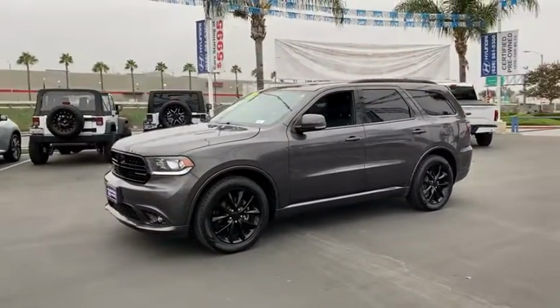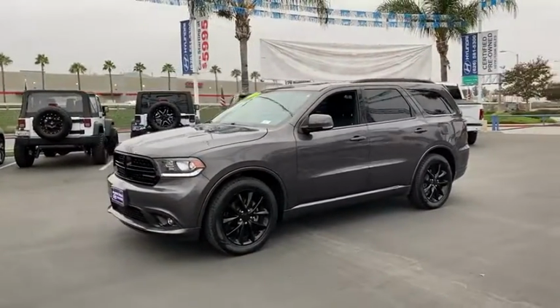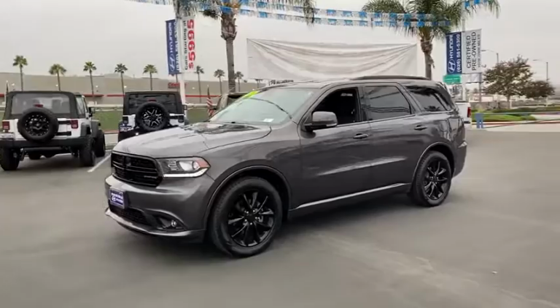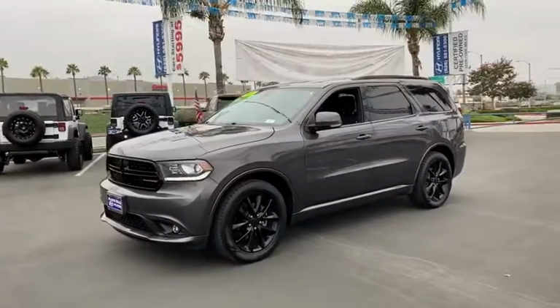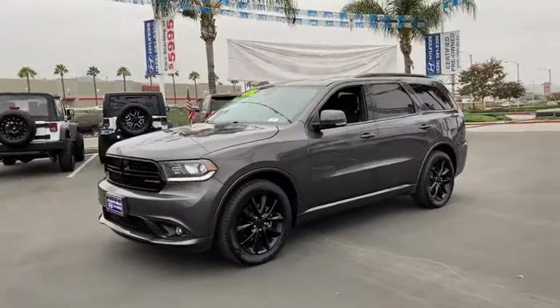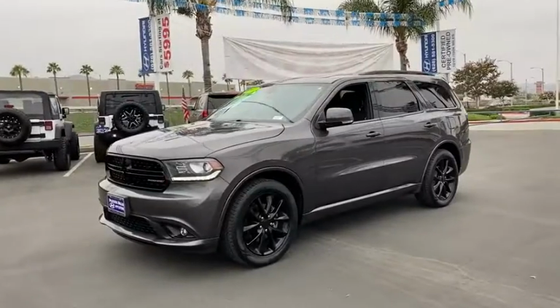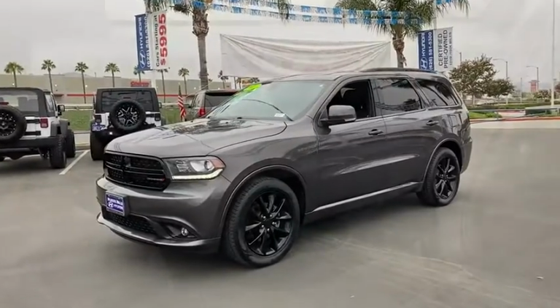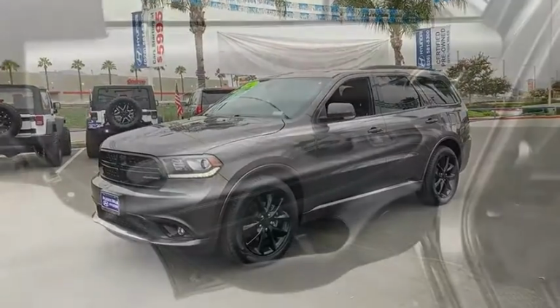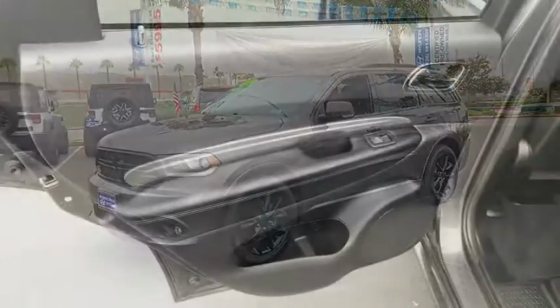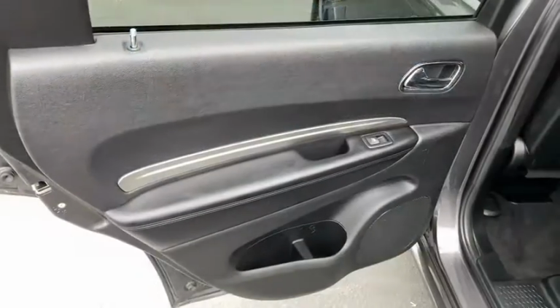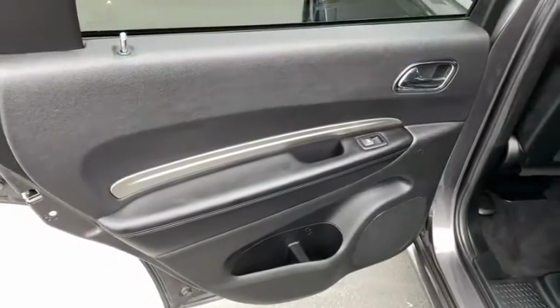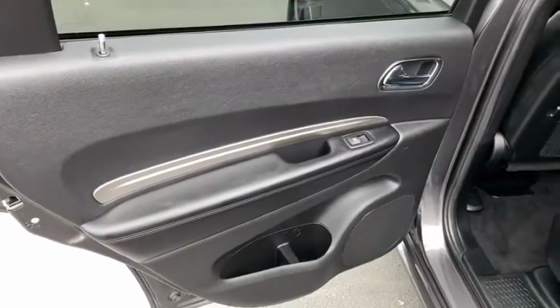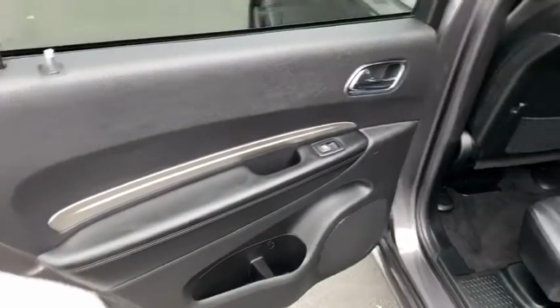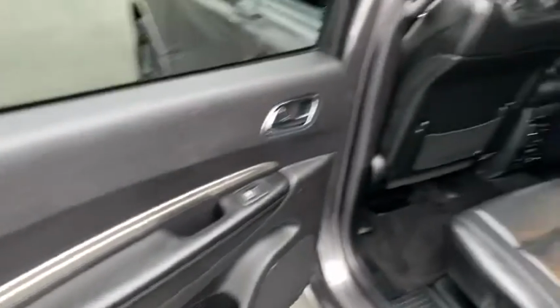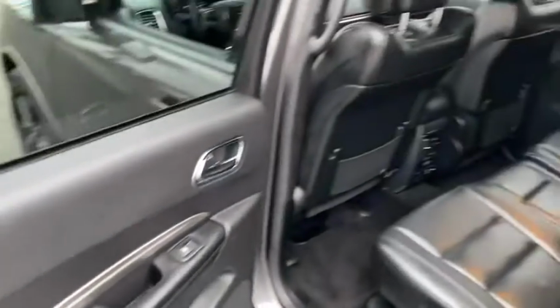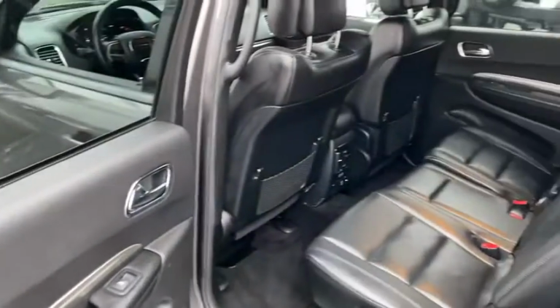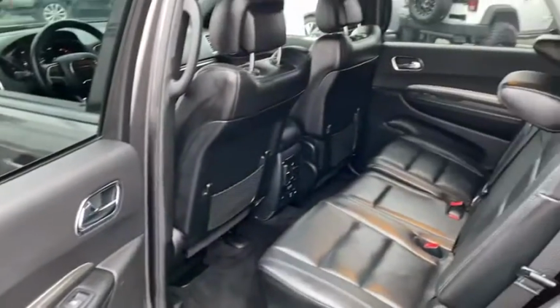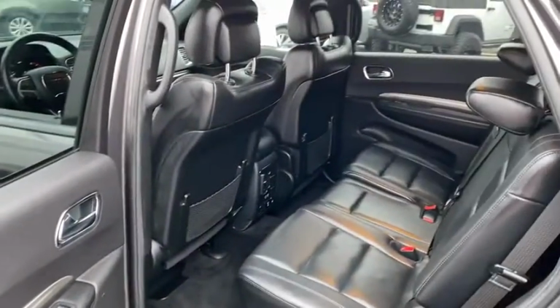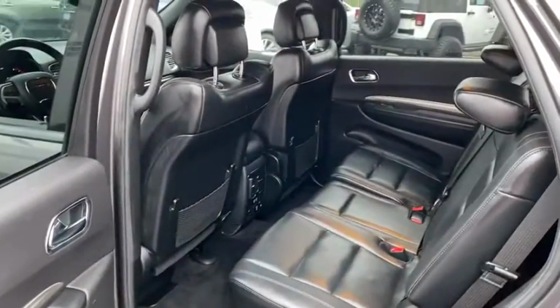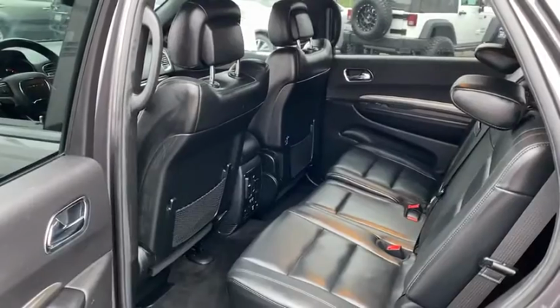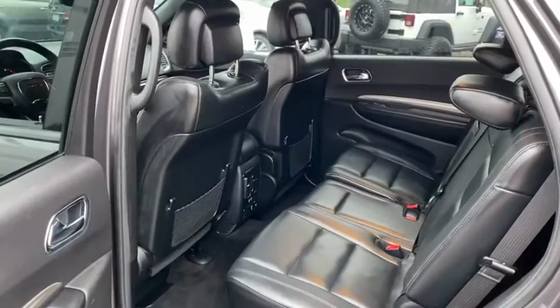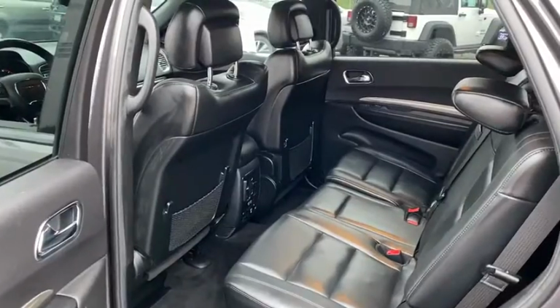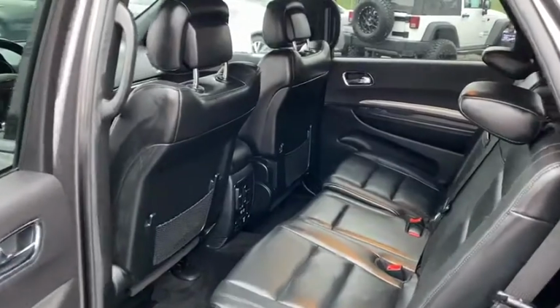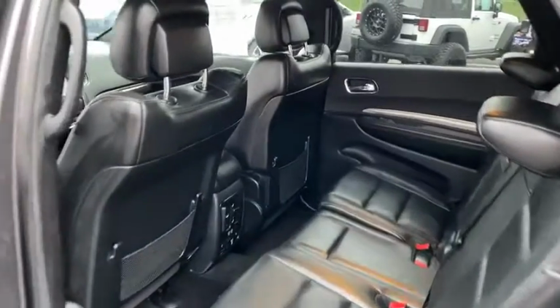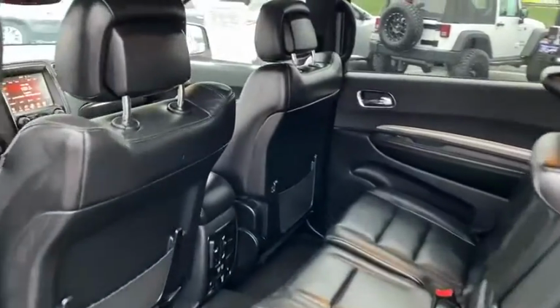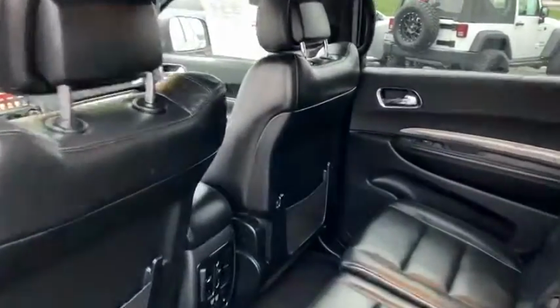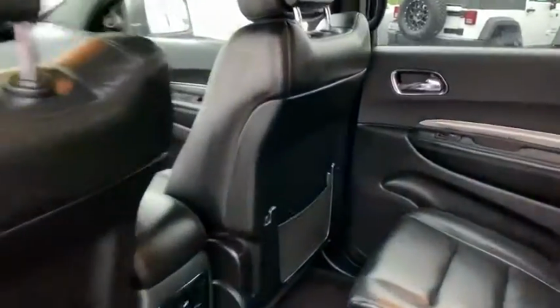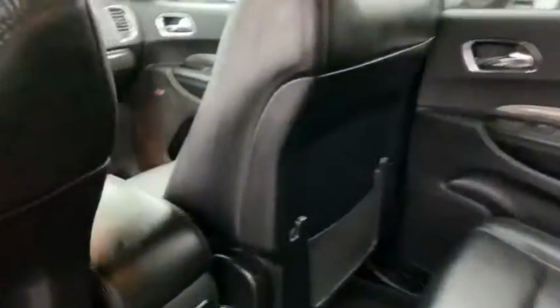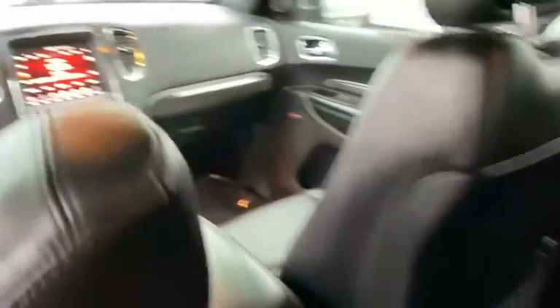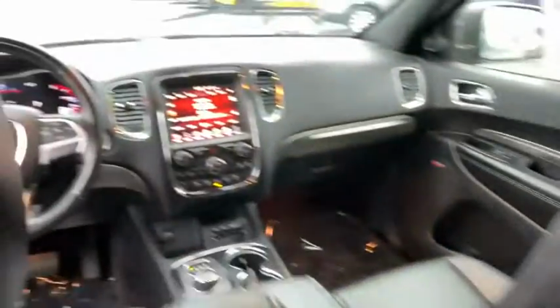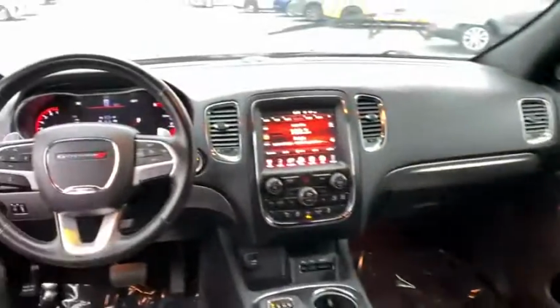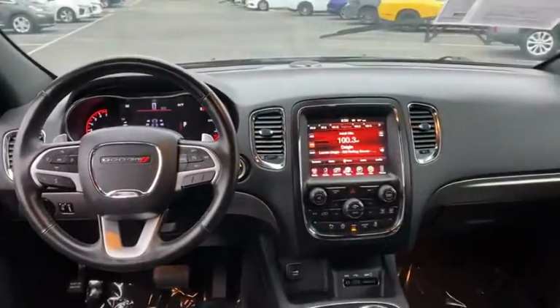Power passenger seat. Traction control. Anti-lock braking system. Bluetooth wireless data hands-free phone. Power steering. HomeLink garage door opener. Cruise control.